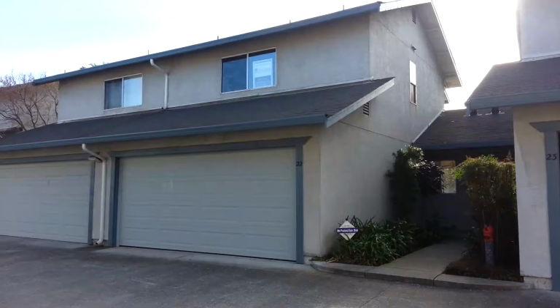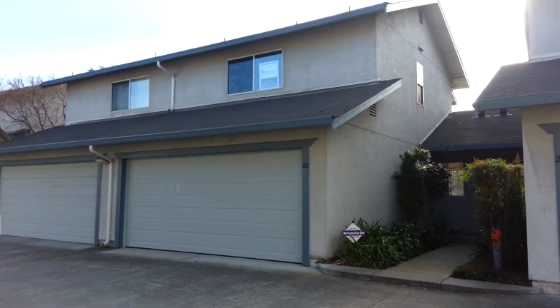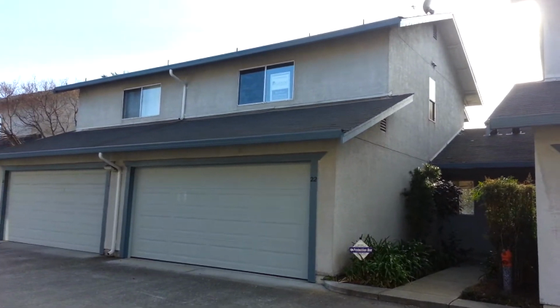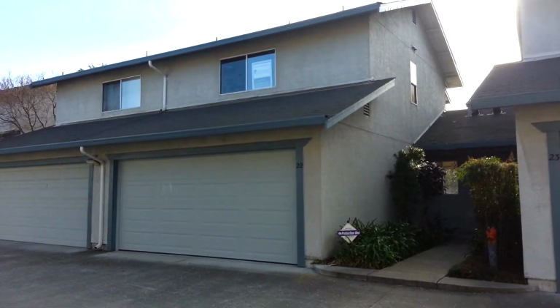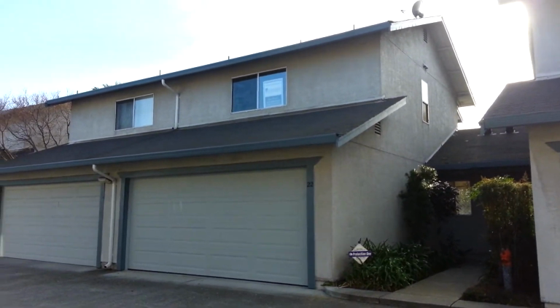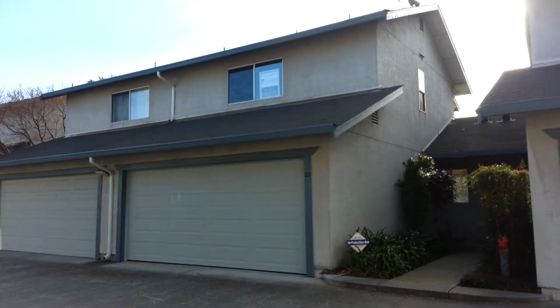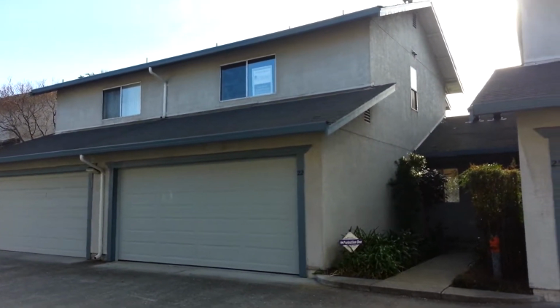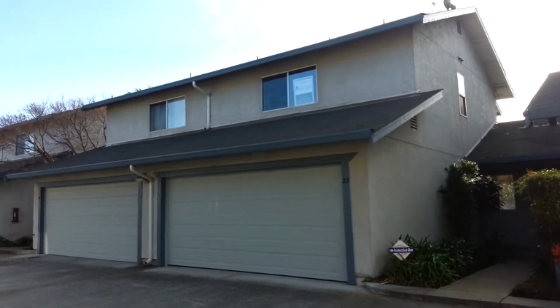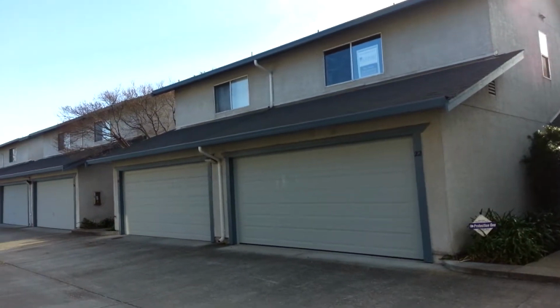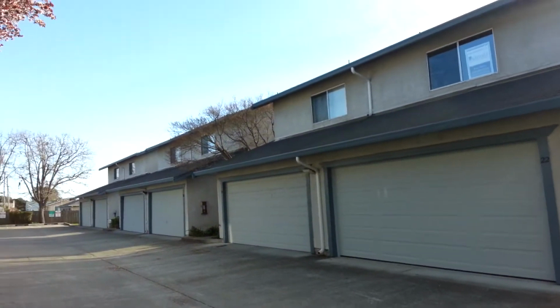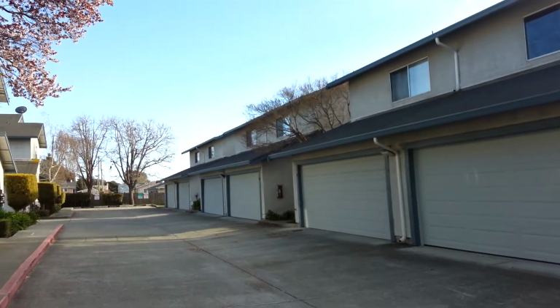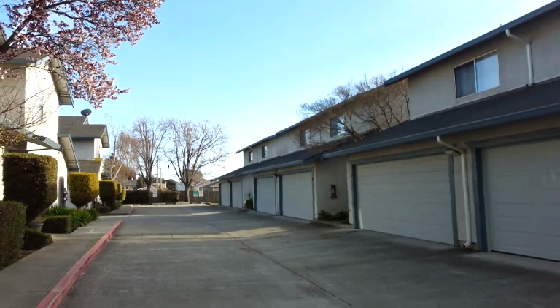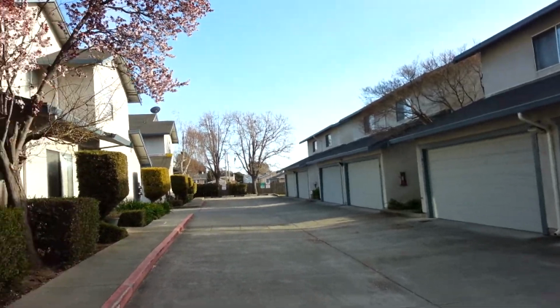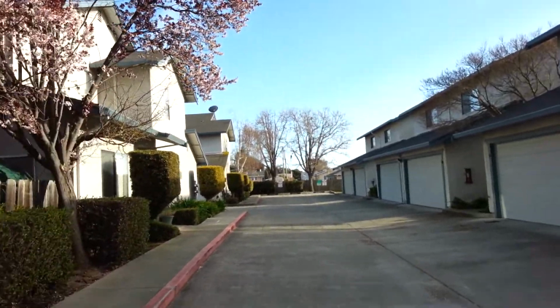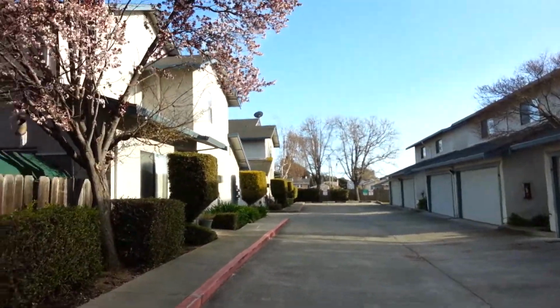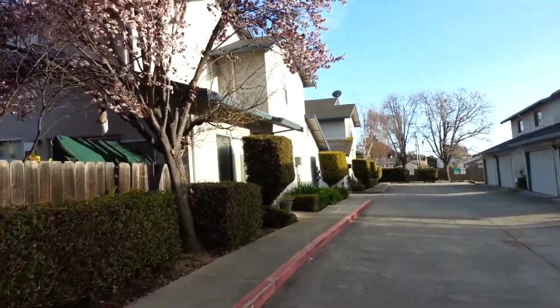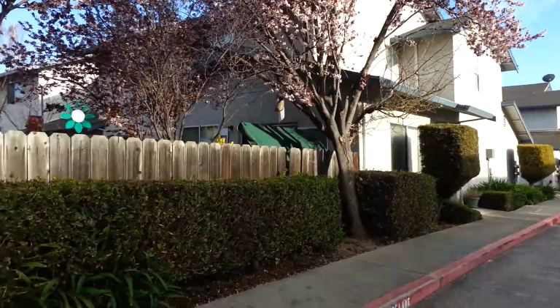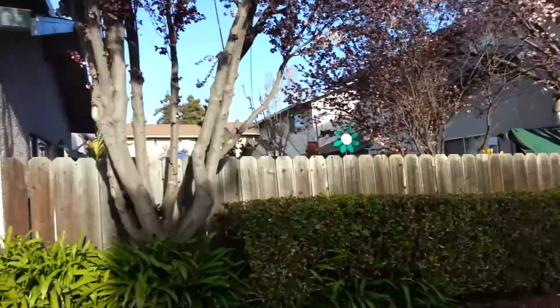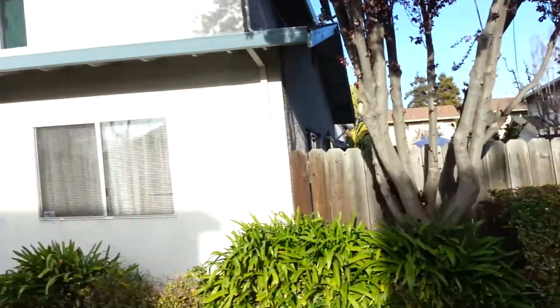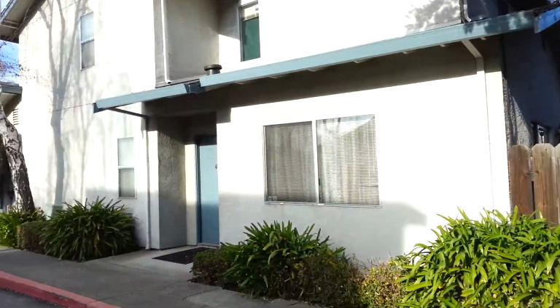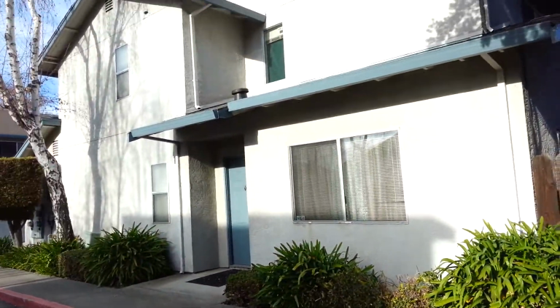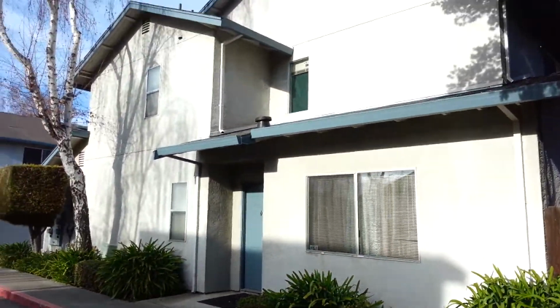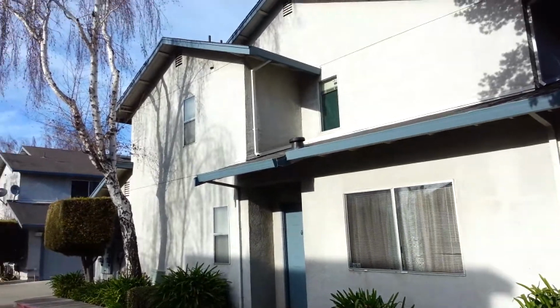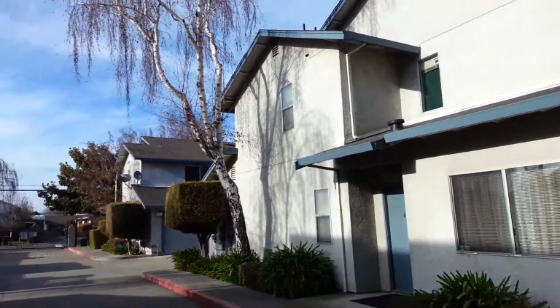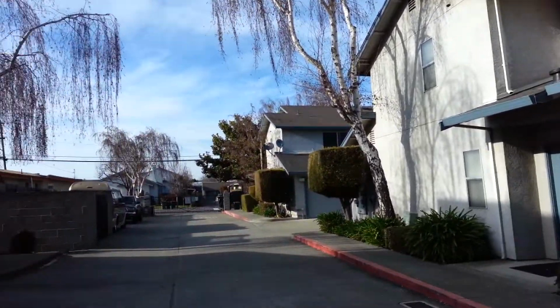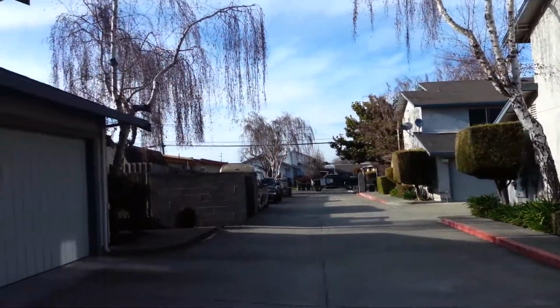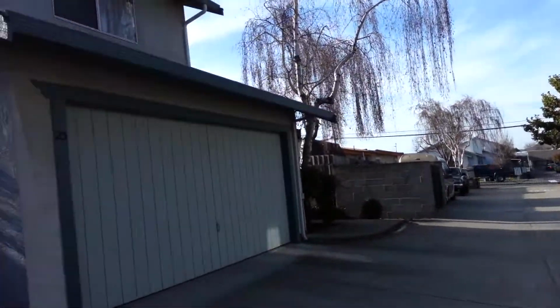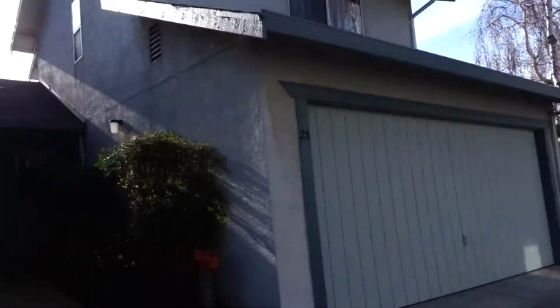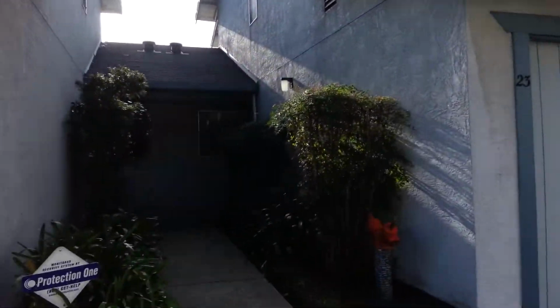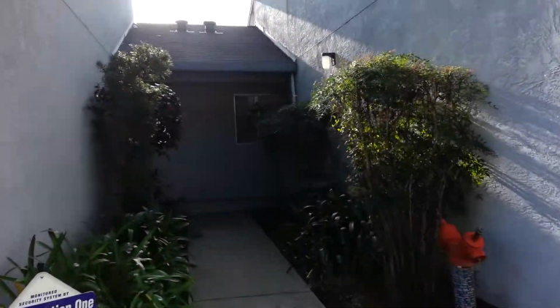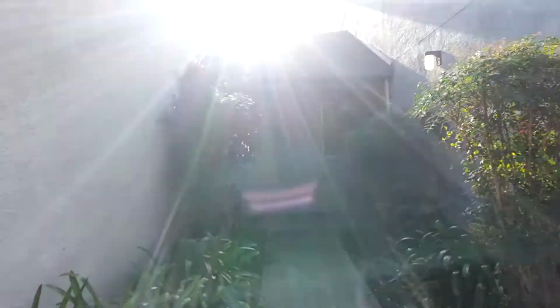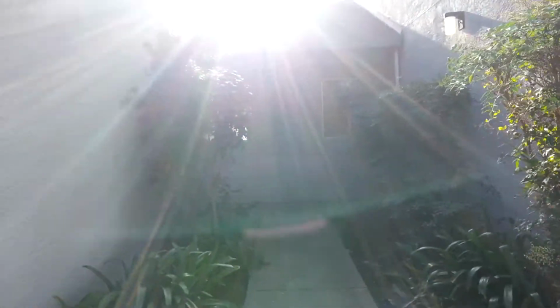Video tour for 595 Blossom Way, unit 22. This is a two bed, one and a half bath, 1,077 square foot townhome. I believe it's asking $134,900. Regular sale, offers due this Thursday.